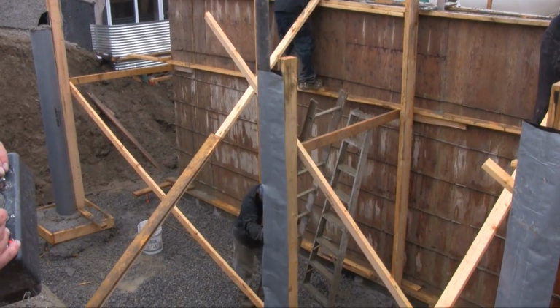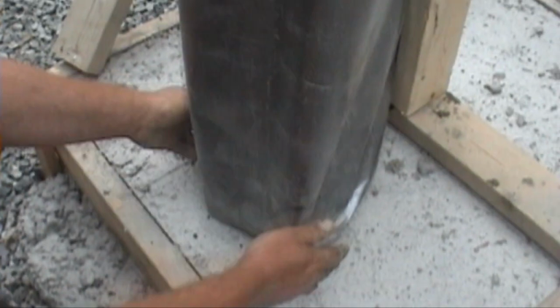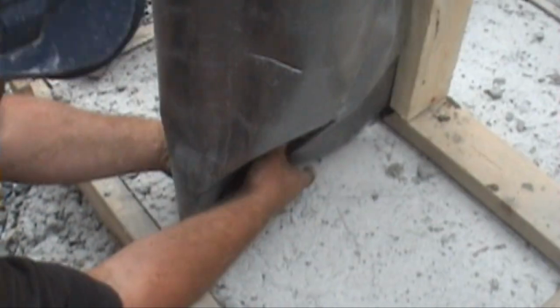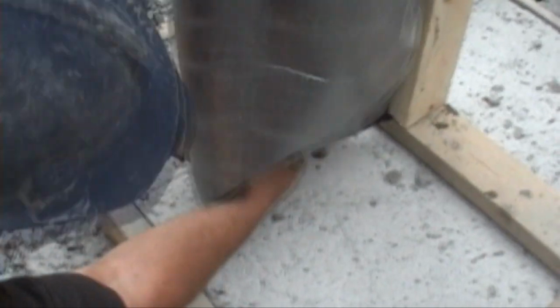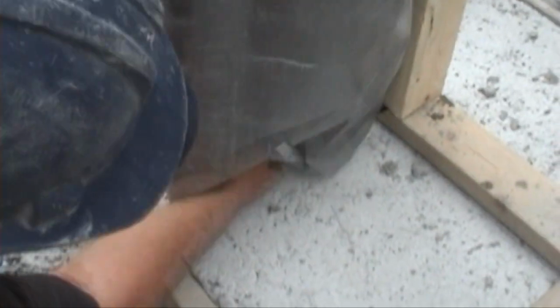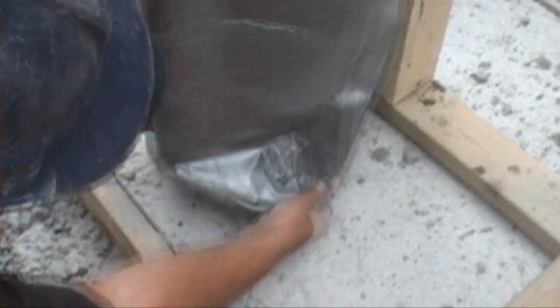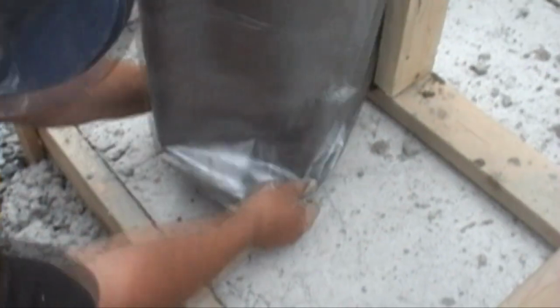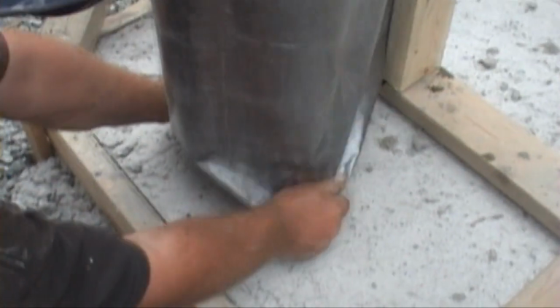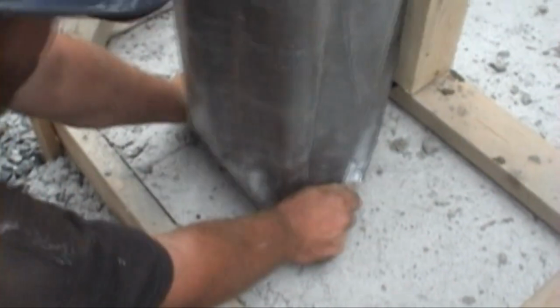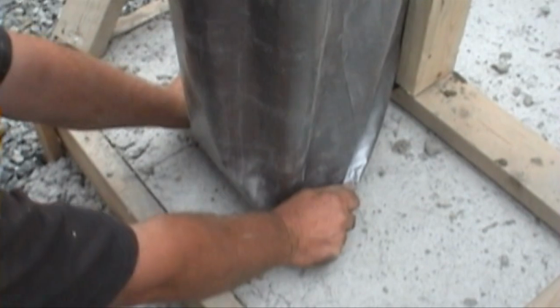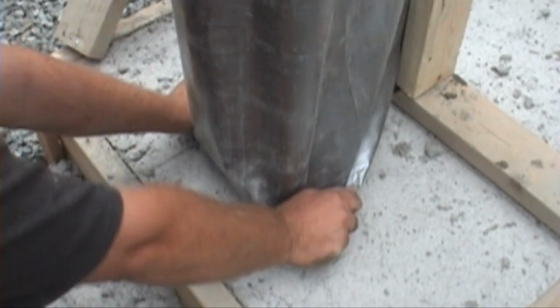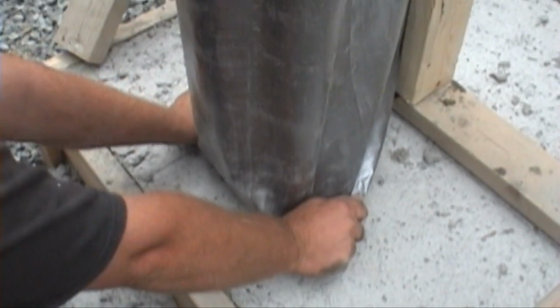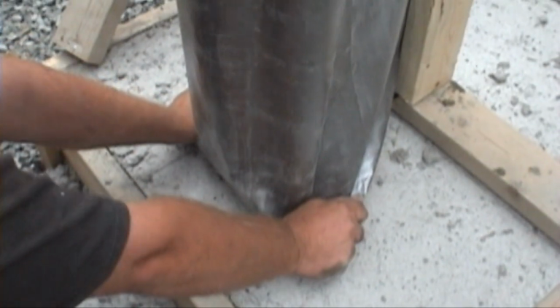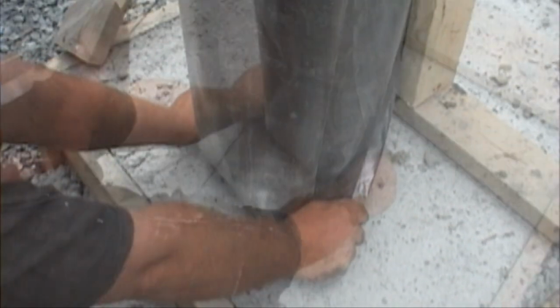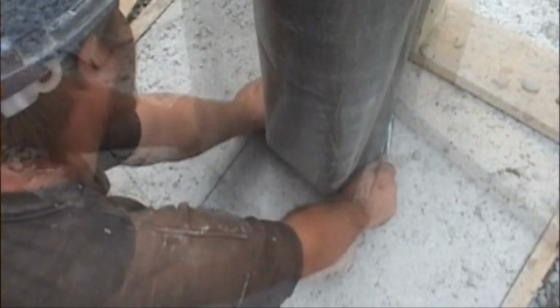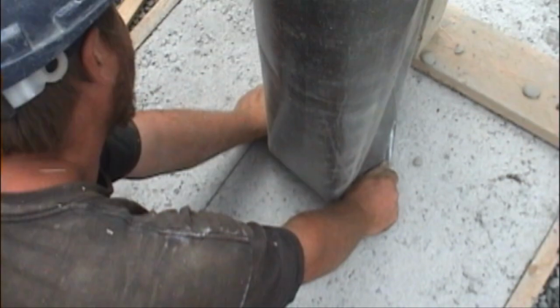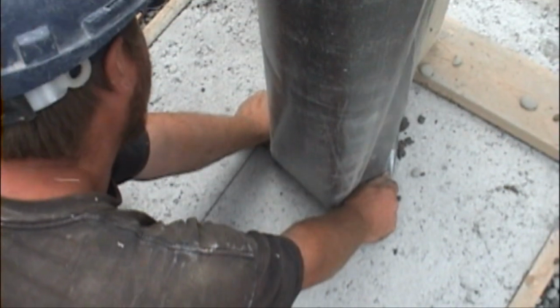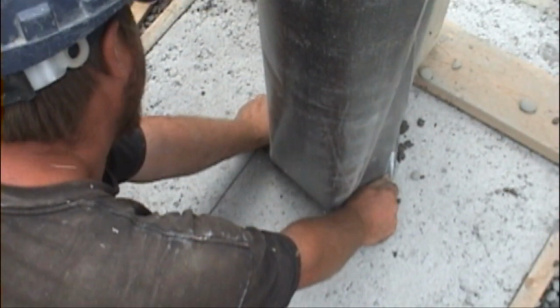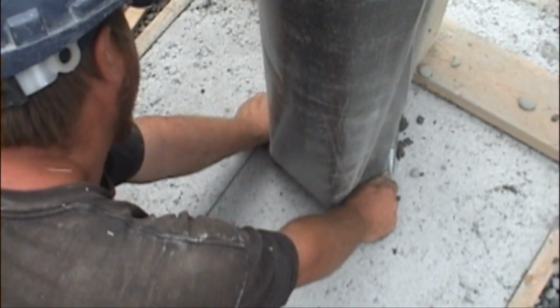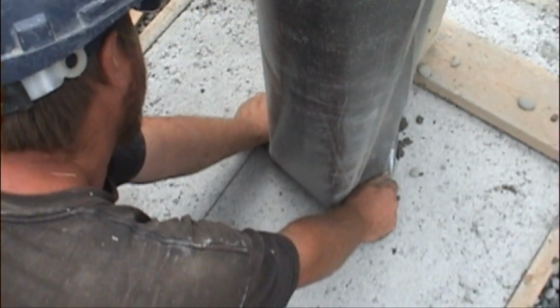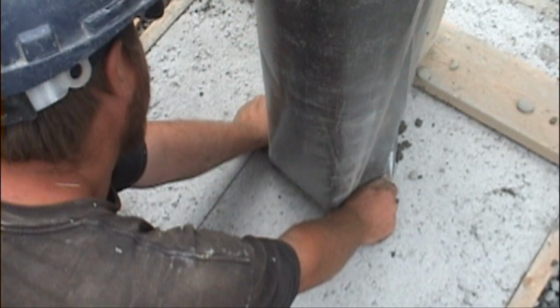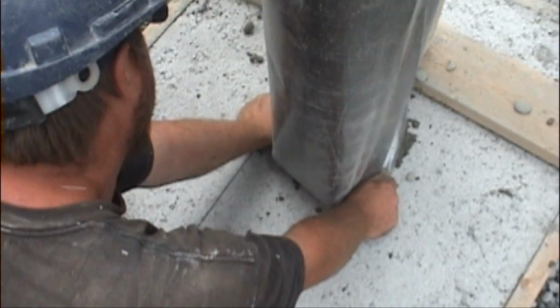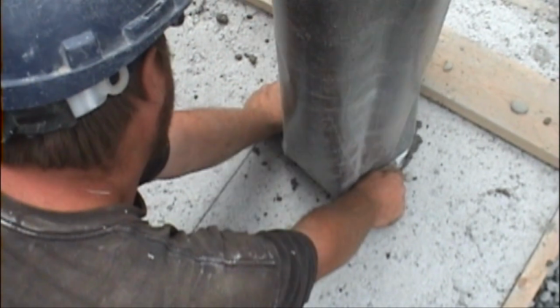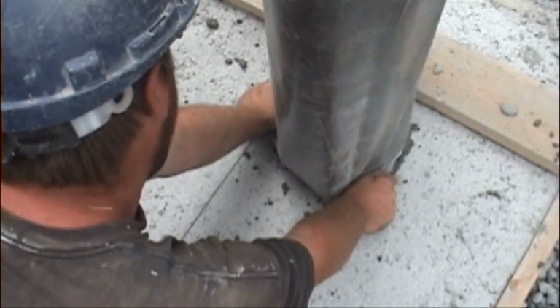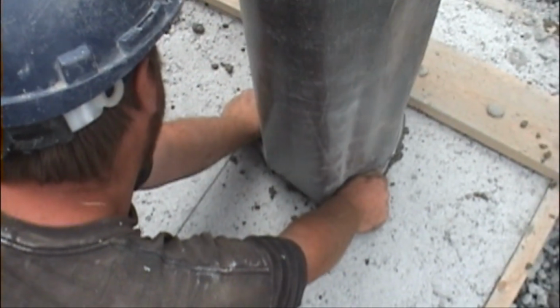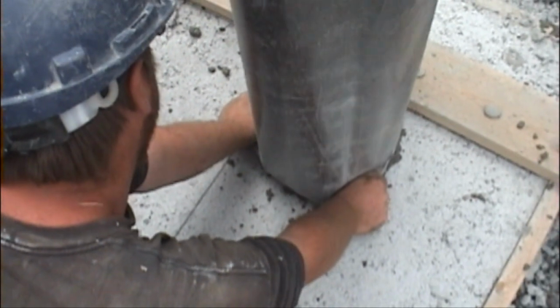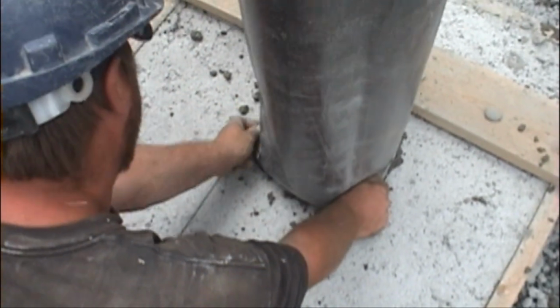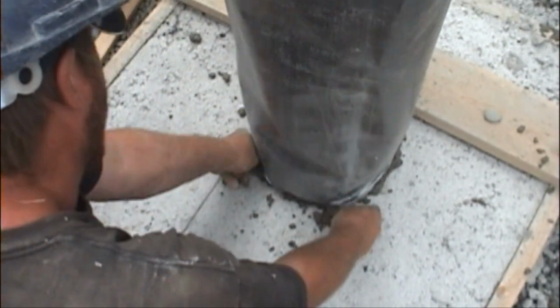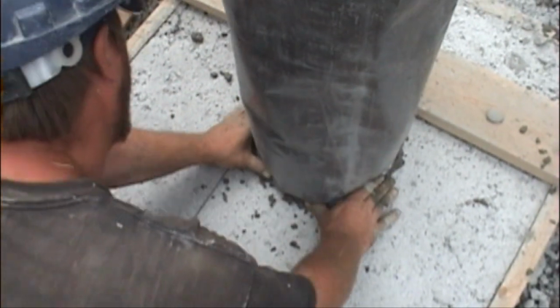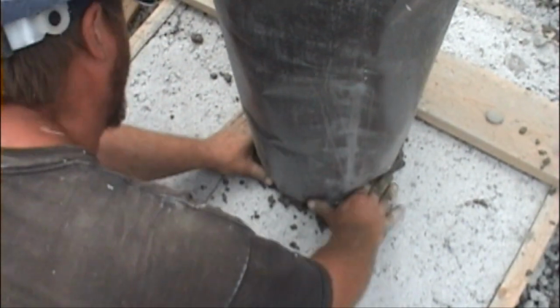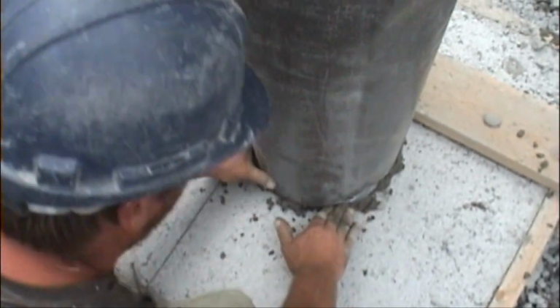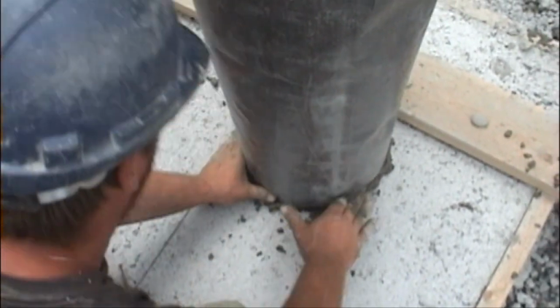To position the Fast Tube and prevent leakage, the contractor pulls on the bottom edge at 4 and 8 o'clock. He flips his wrist to avoid concrete. Once the Fast Tube has been filled with 6 inches of concrete, fabric tension prevents concrete leakage.